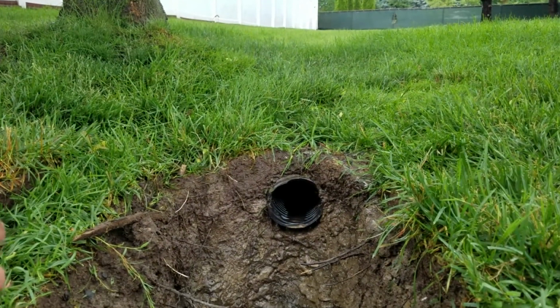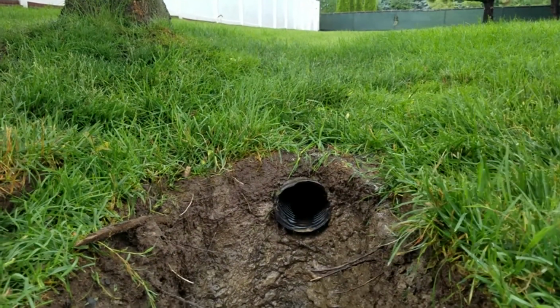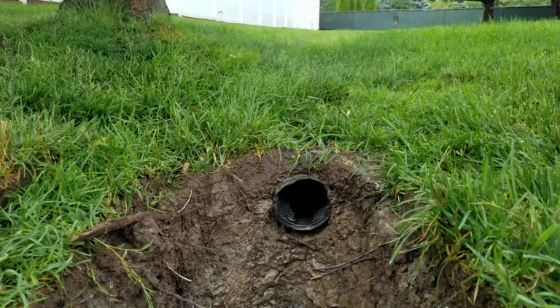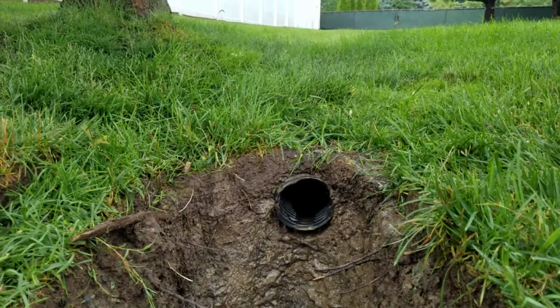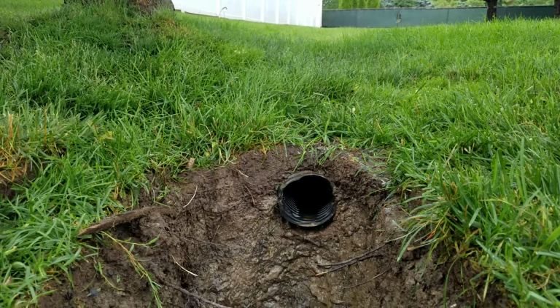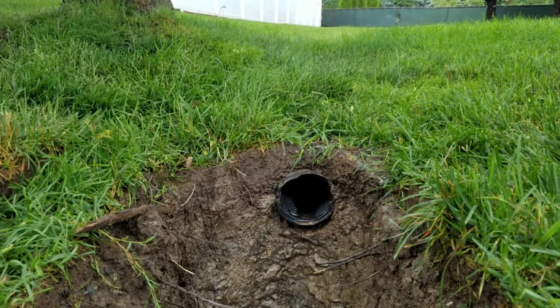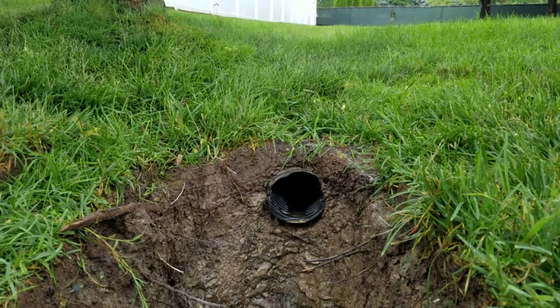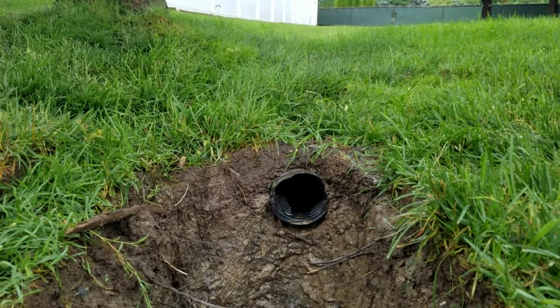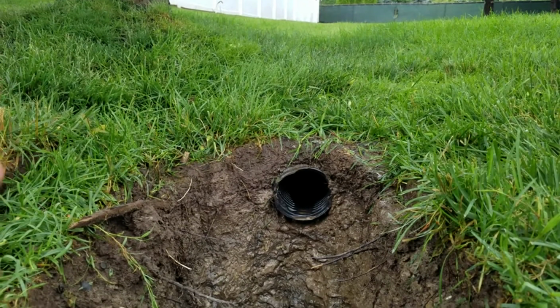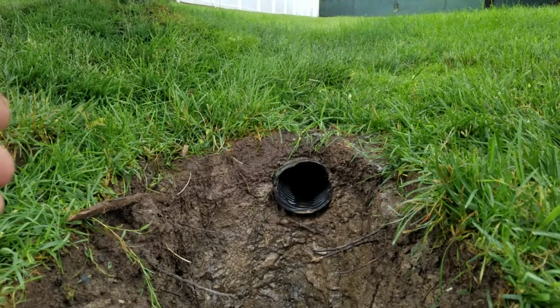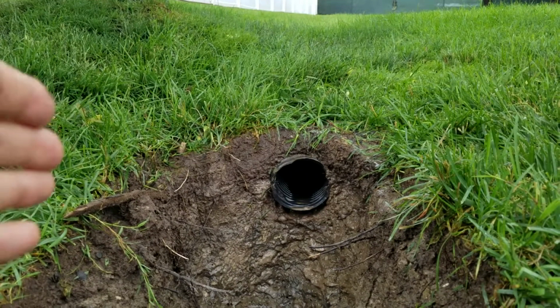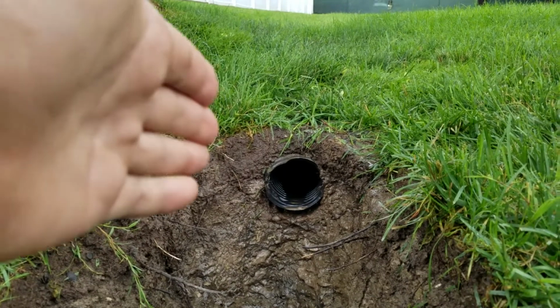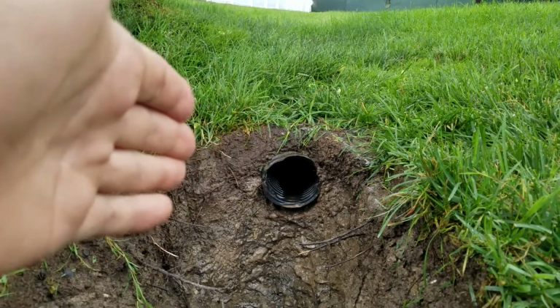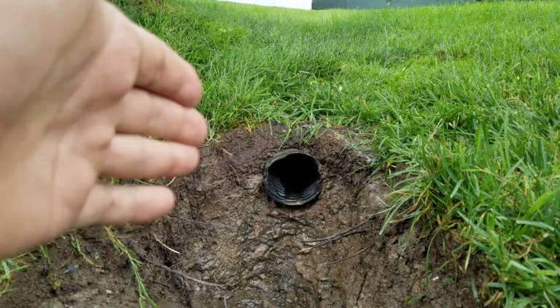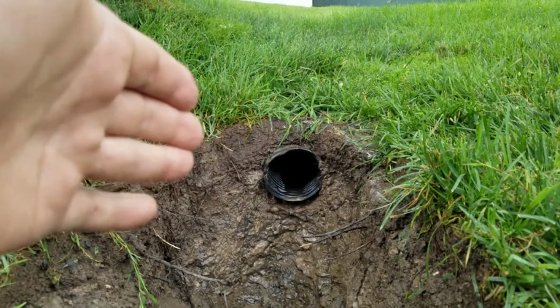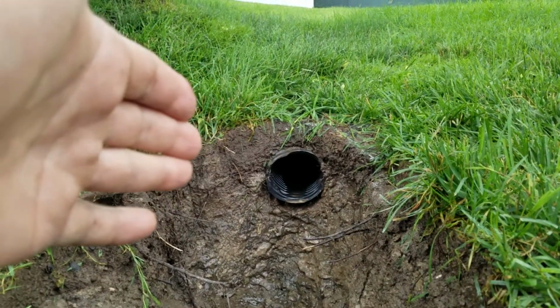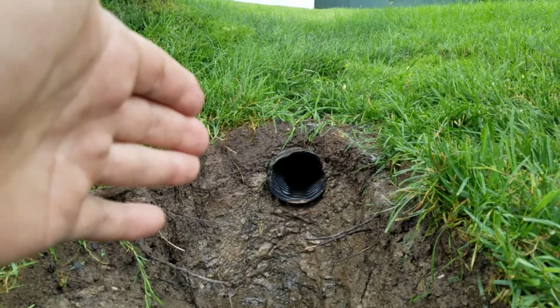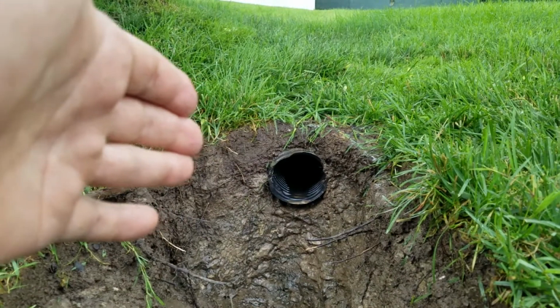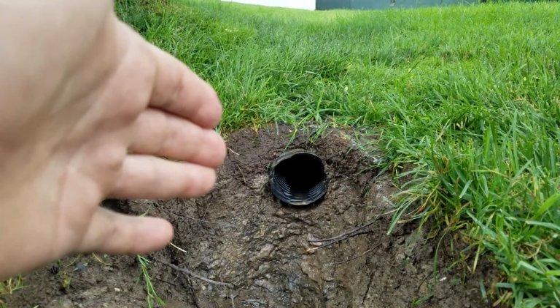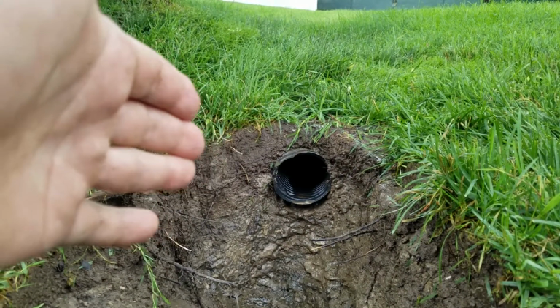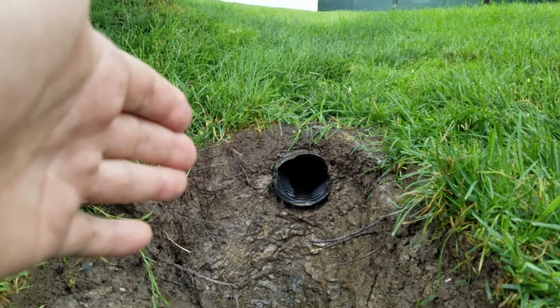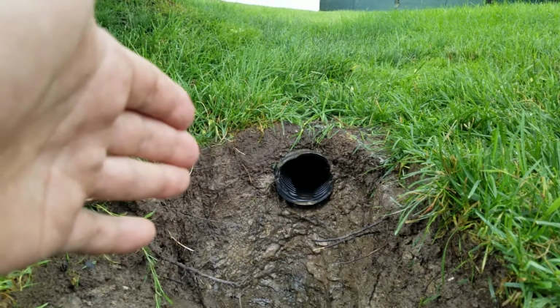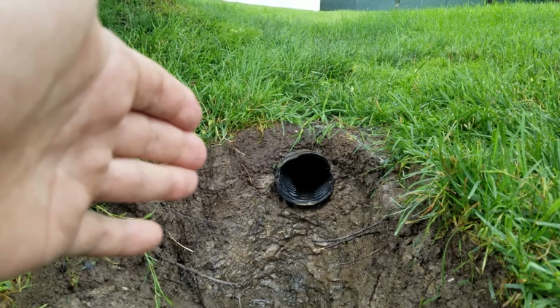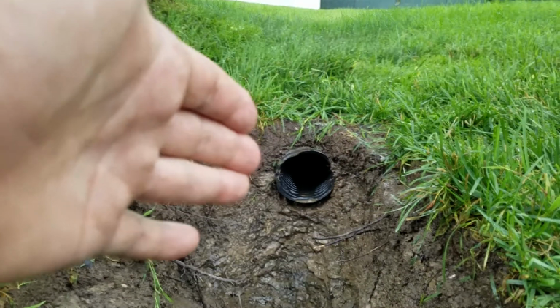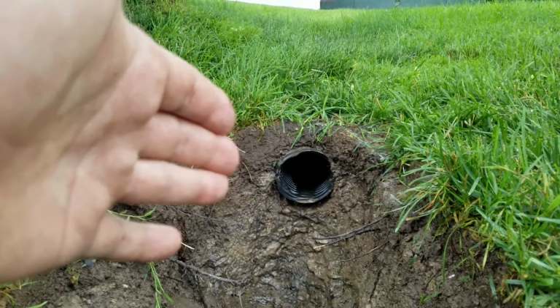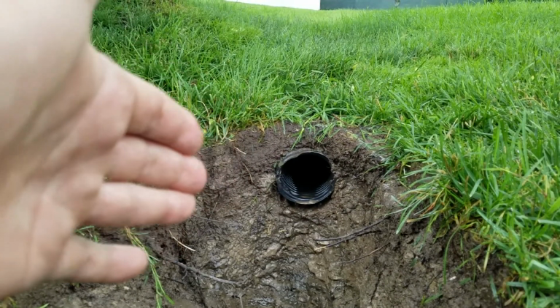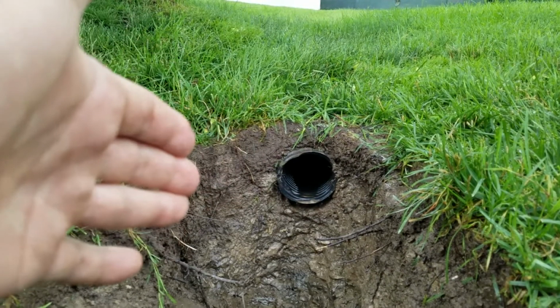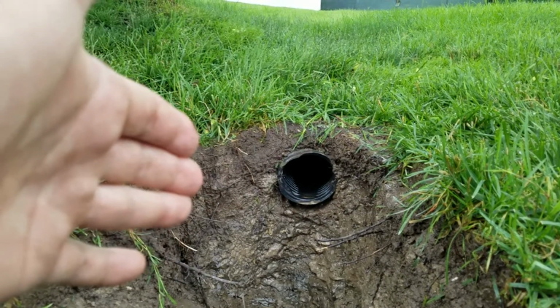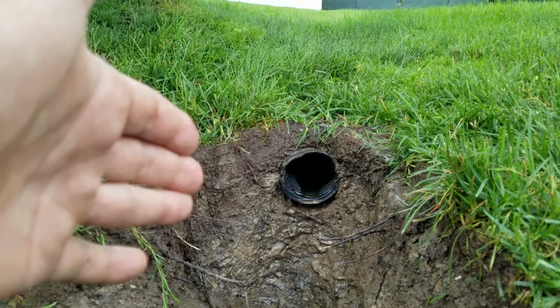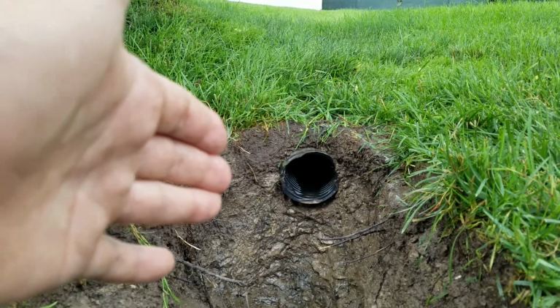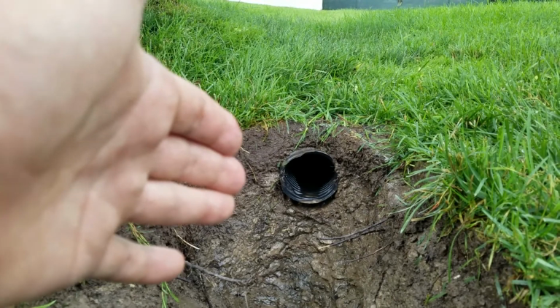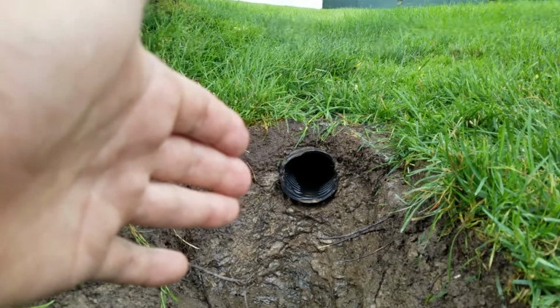Also, make sure you take the right measures to keep the roots out. Here you can see the peastone. They did not separate the peastone from the soil. The pea gravel migrated into the subsoil, and the subsoil migrated into the peastone.